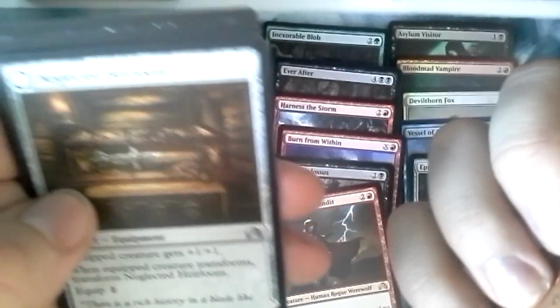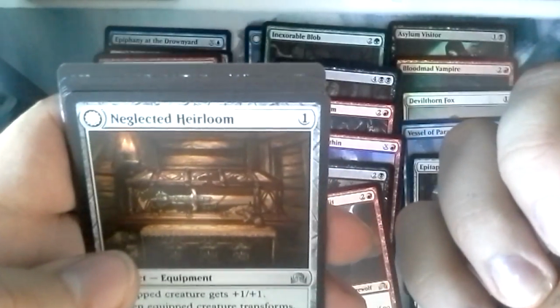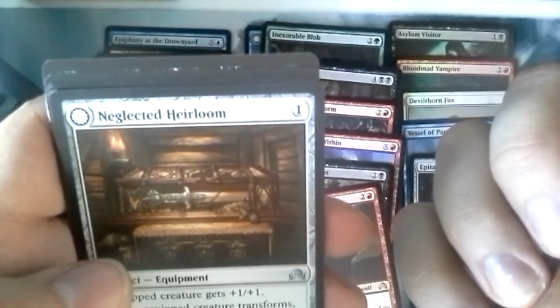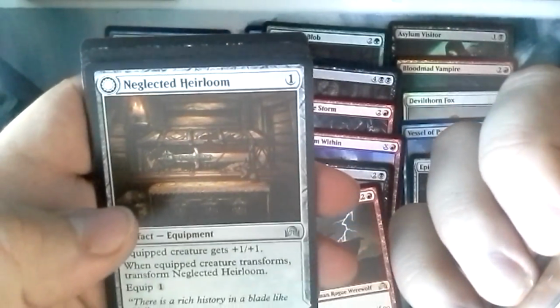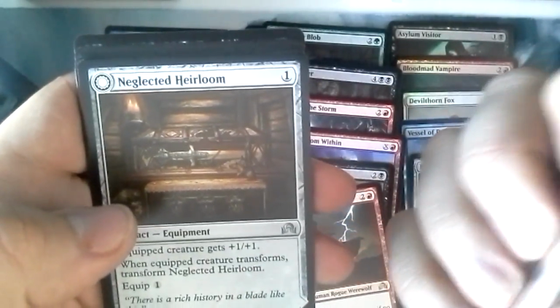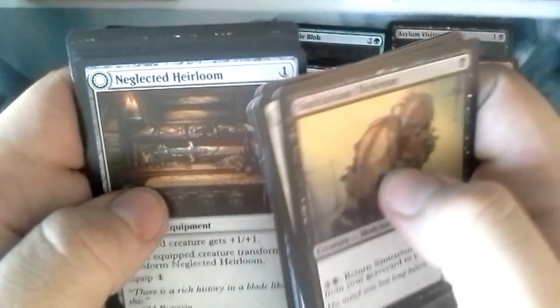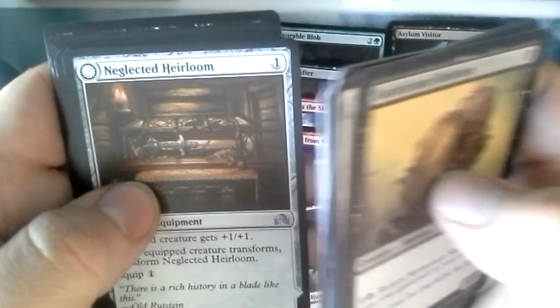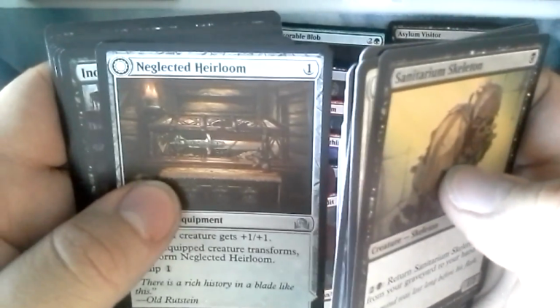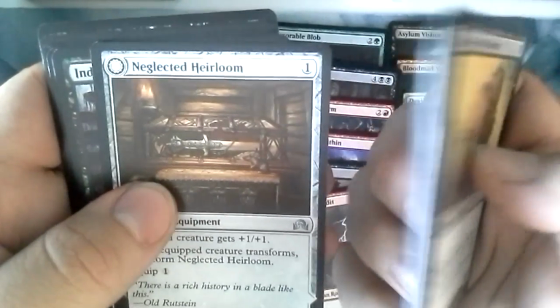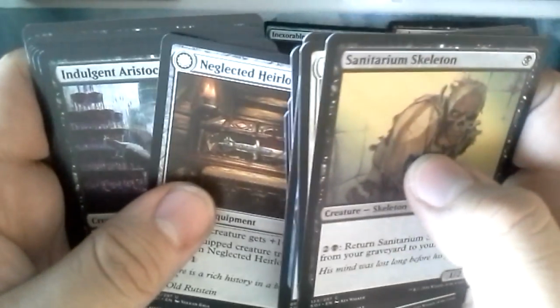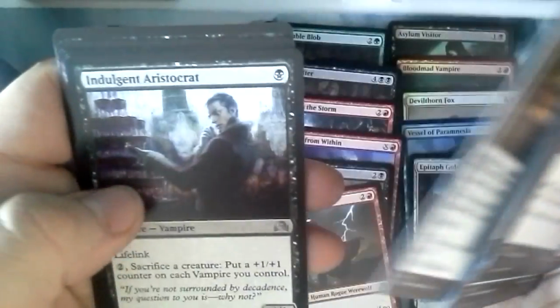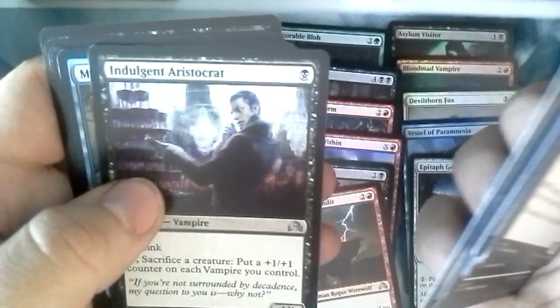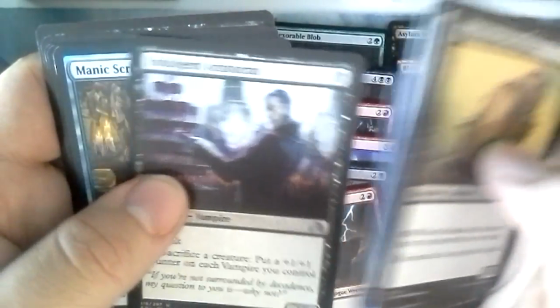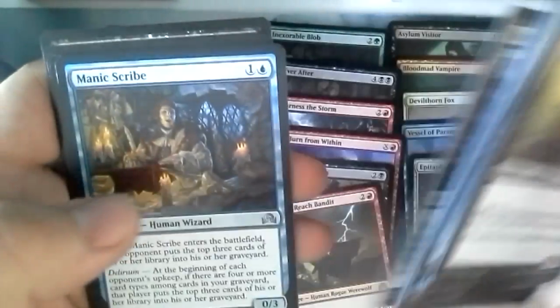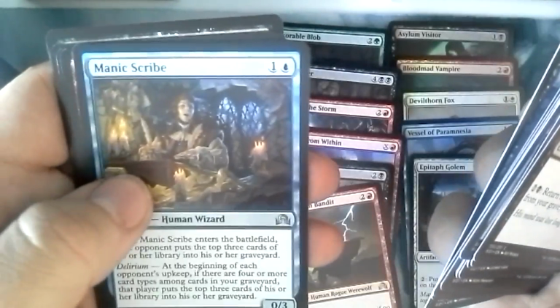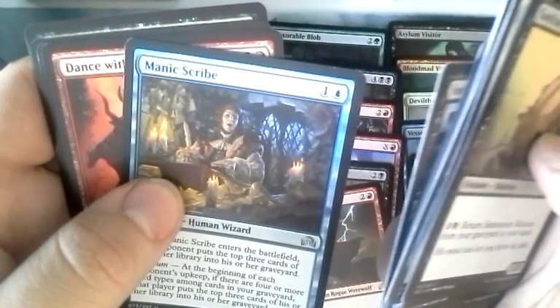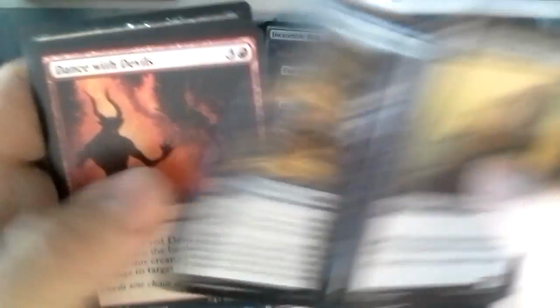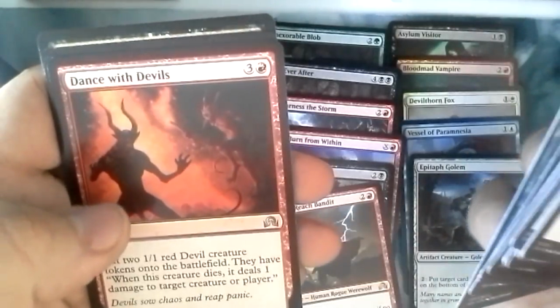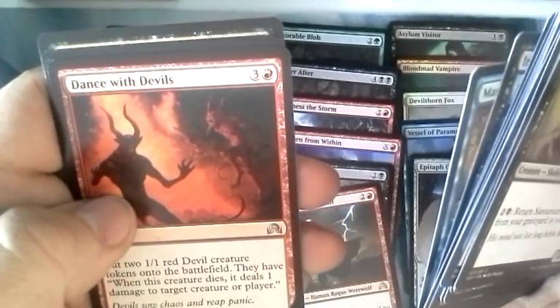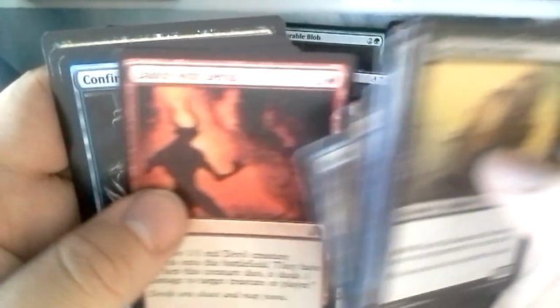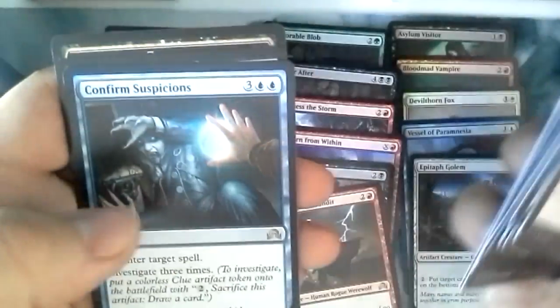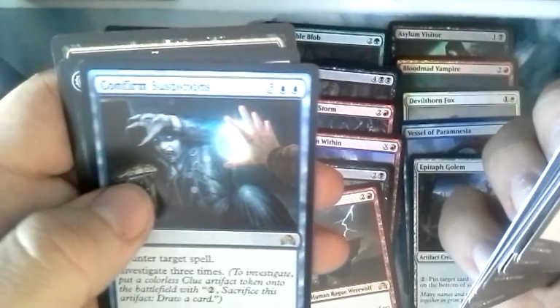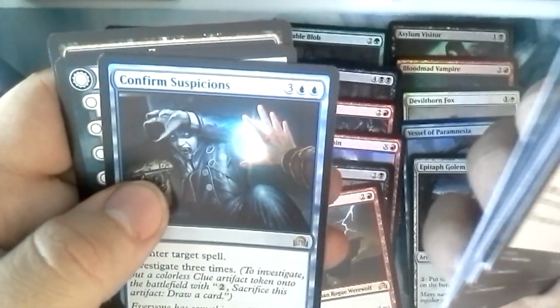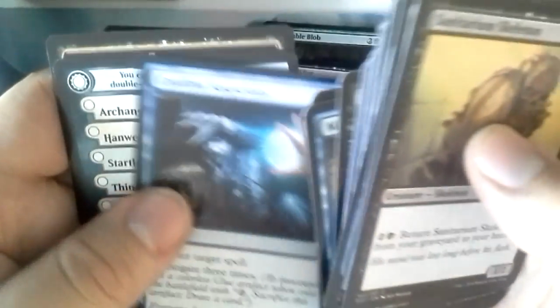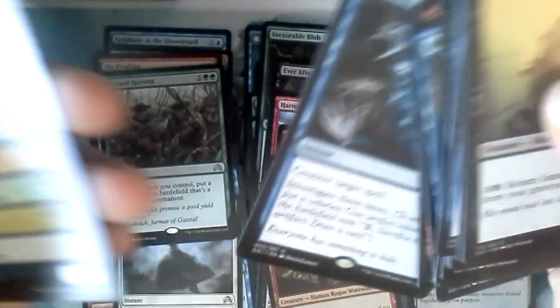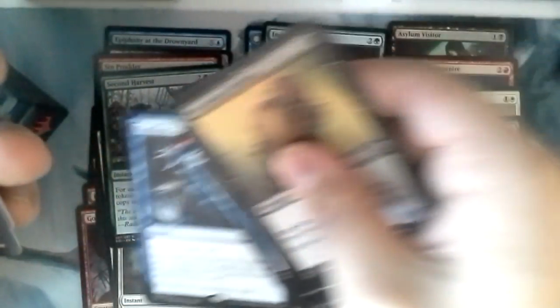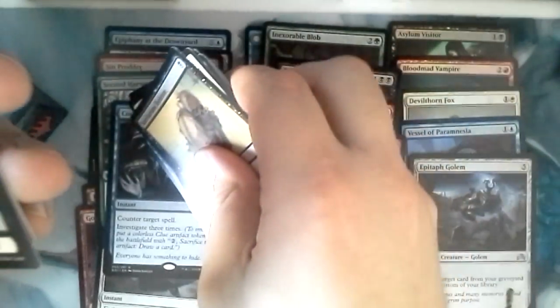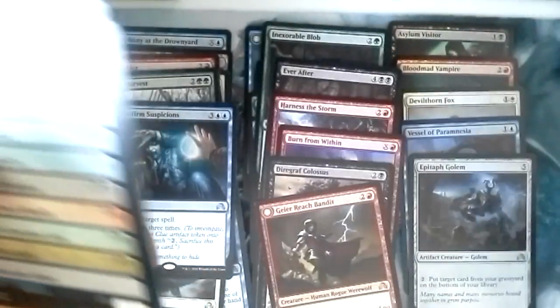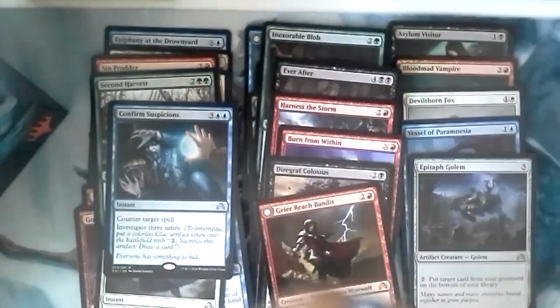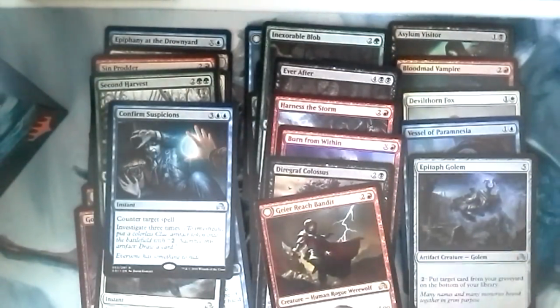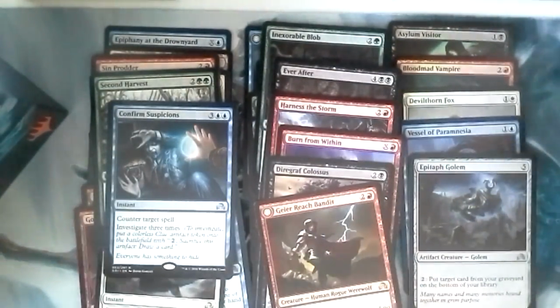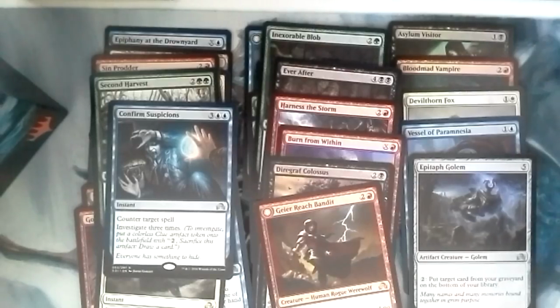Neglectic Heirloom — beautiful card, when it transforms it's amazing. Indulgent Aristocrat, Manic Scribe, Dance with the Devils, Confirmed Suspicion. If you're suspicious, better confirm it.